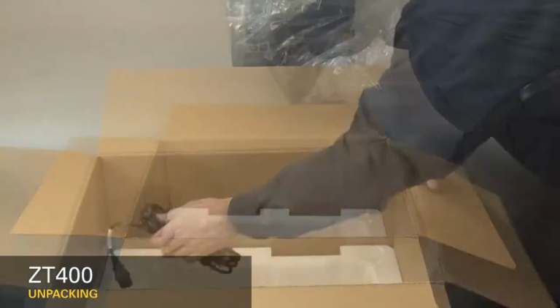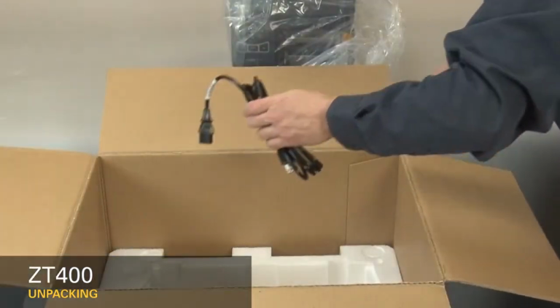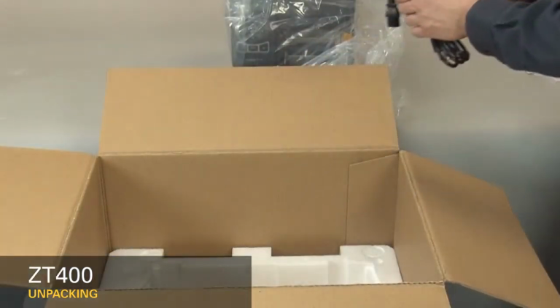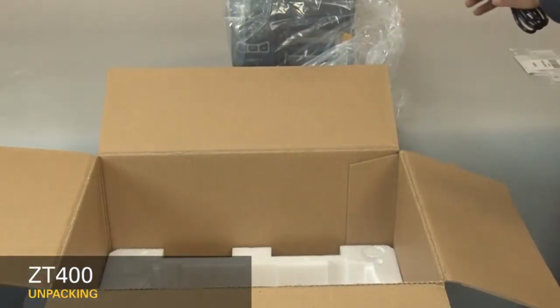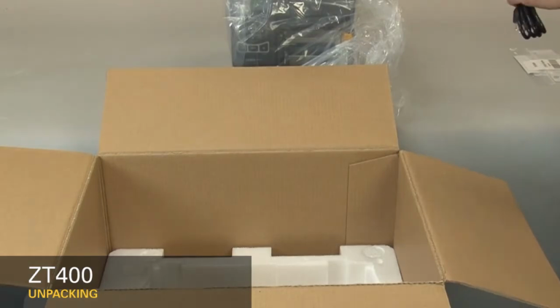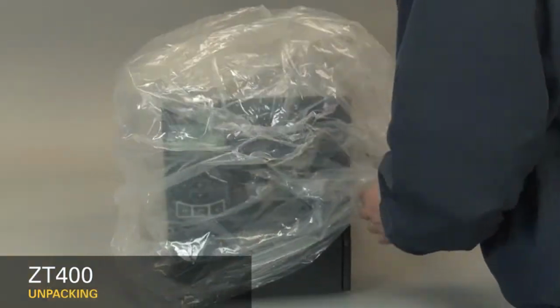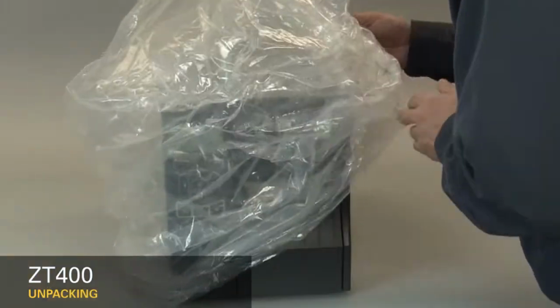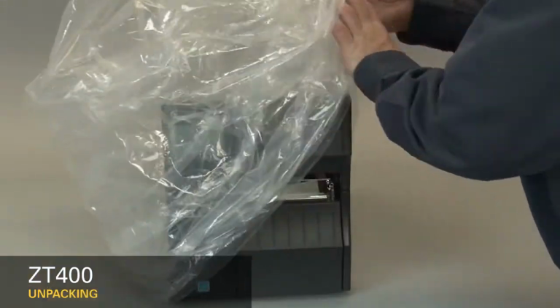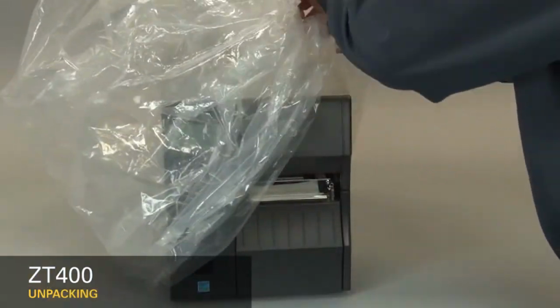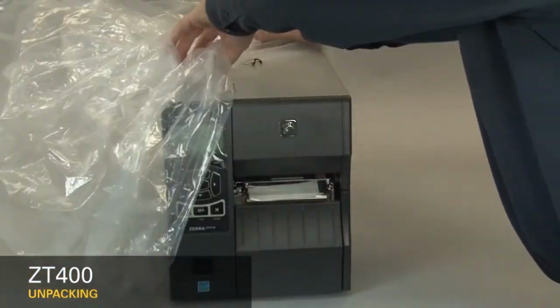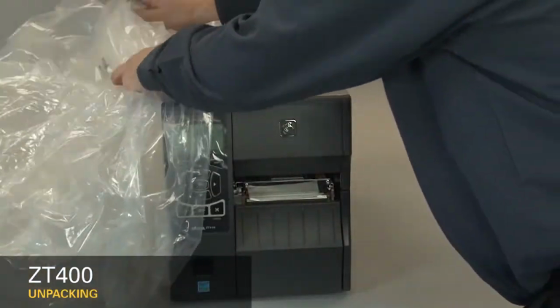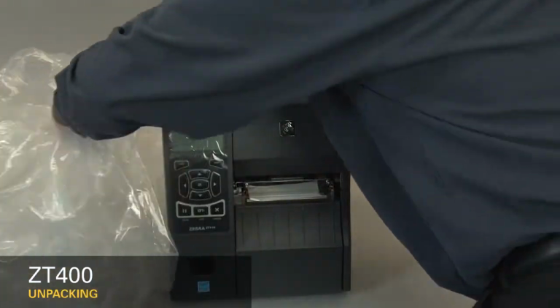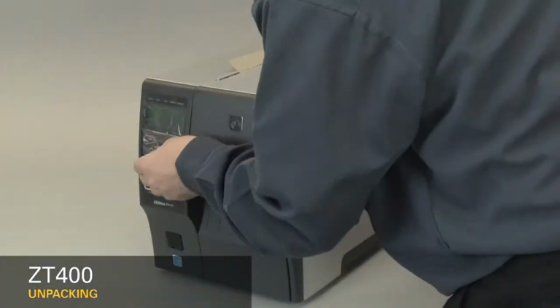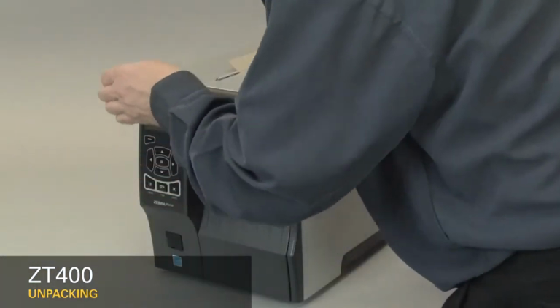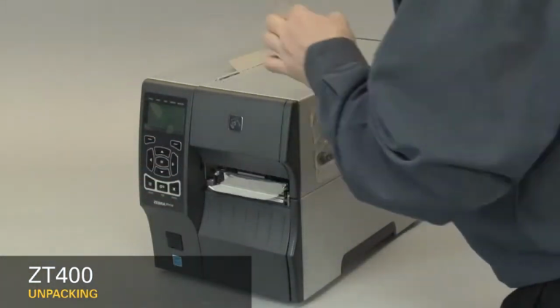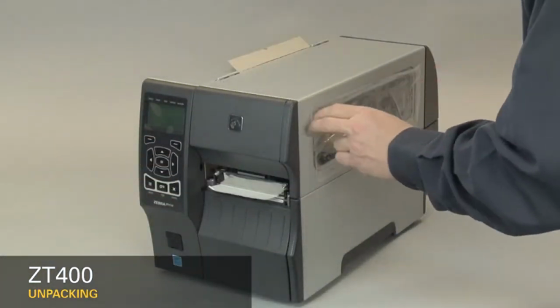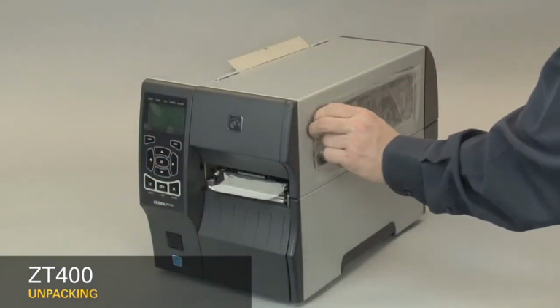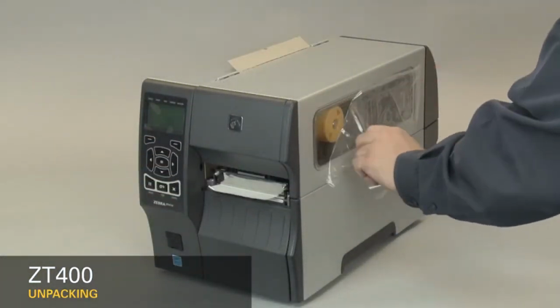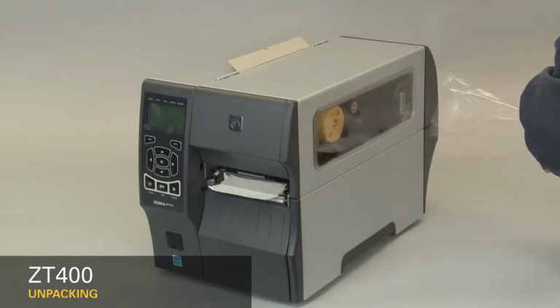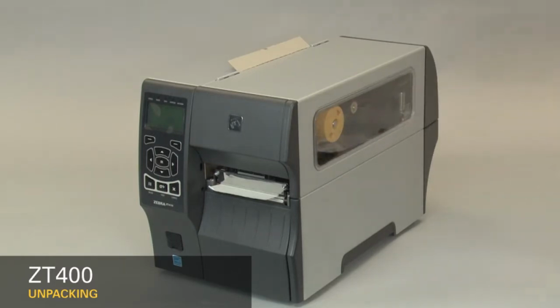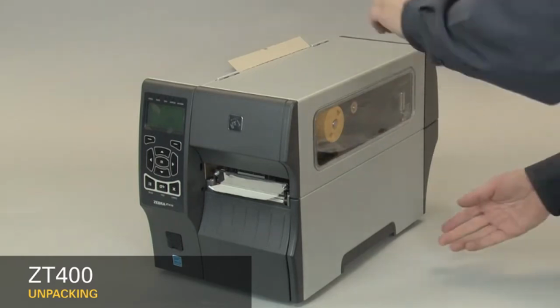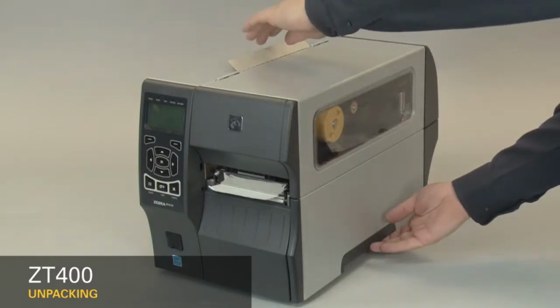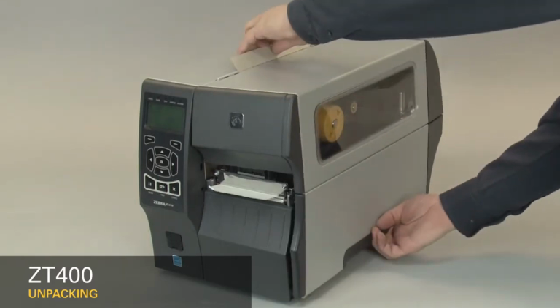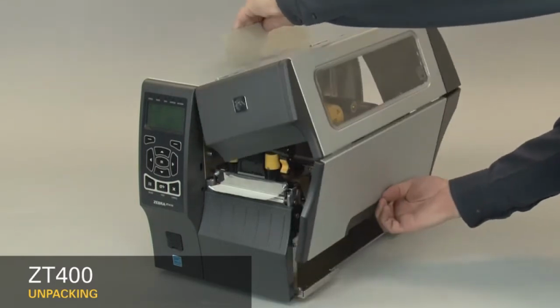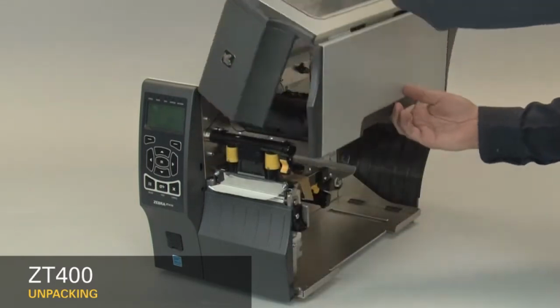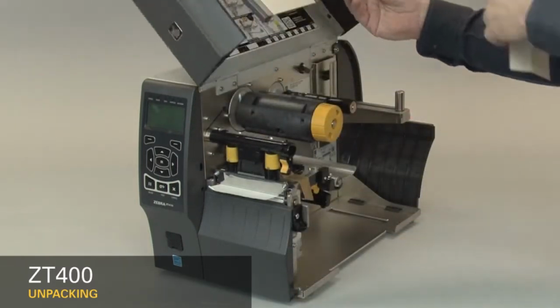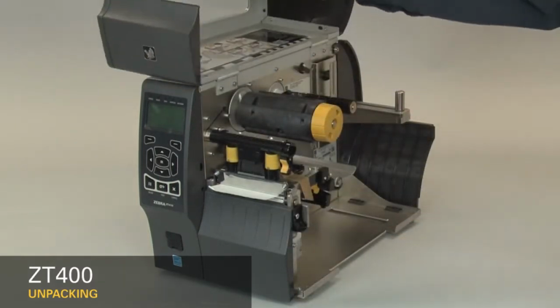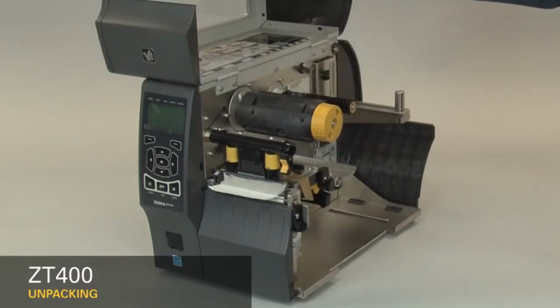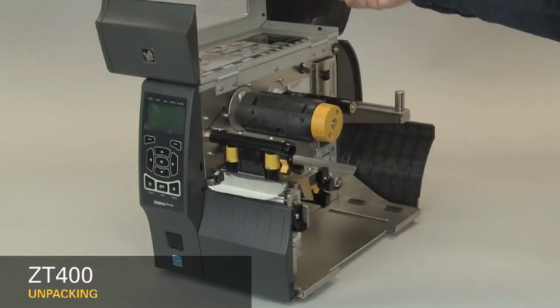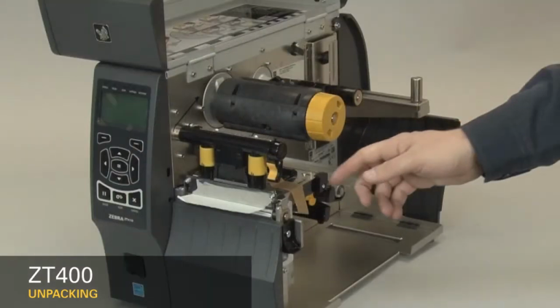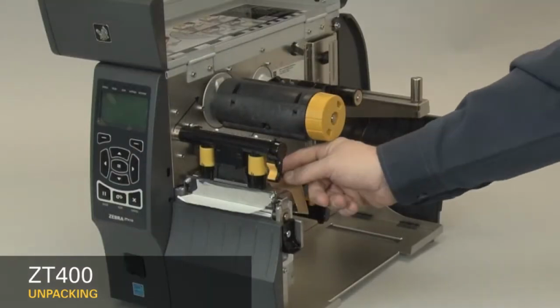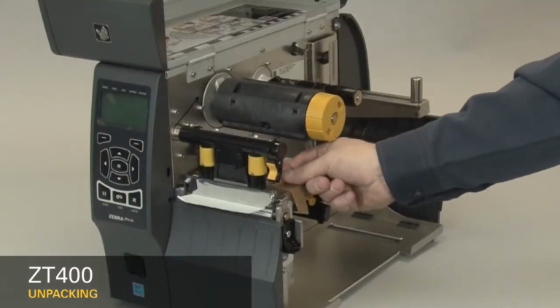Remove the power cord. Remove the plastic bag. Remove the protective film. Open the media door. Remove the tape.